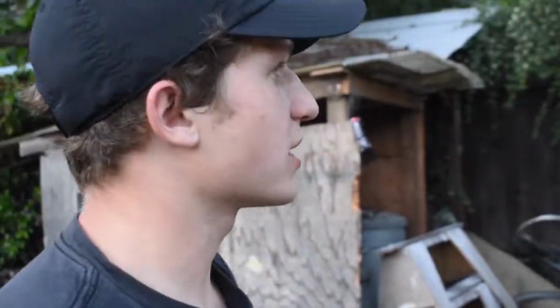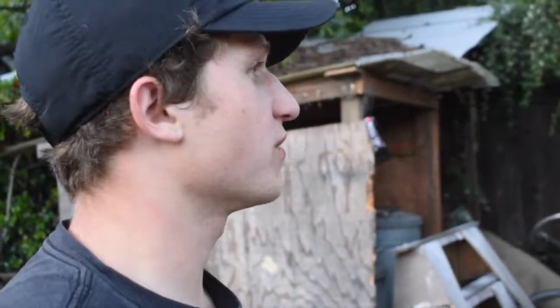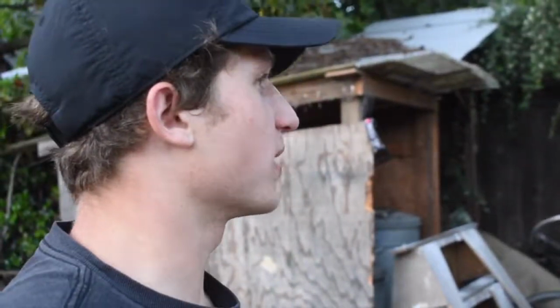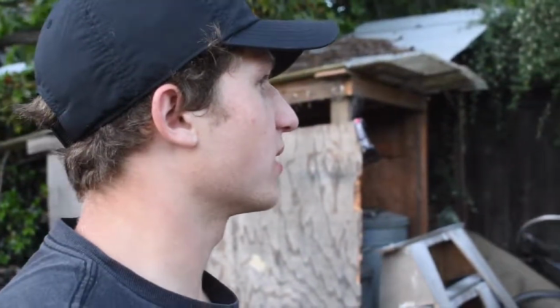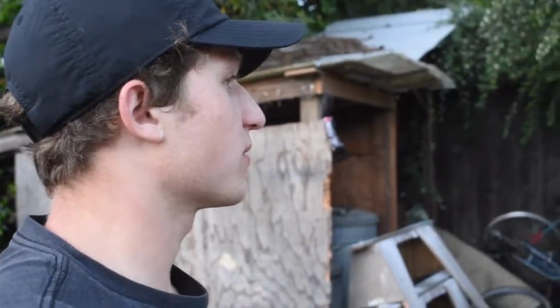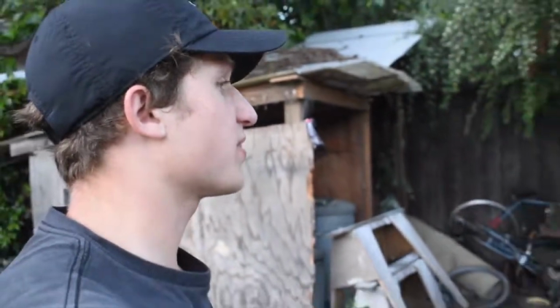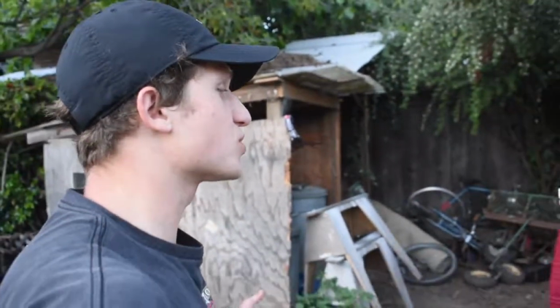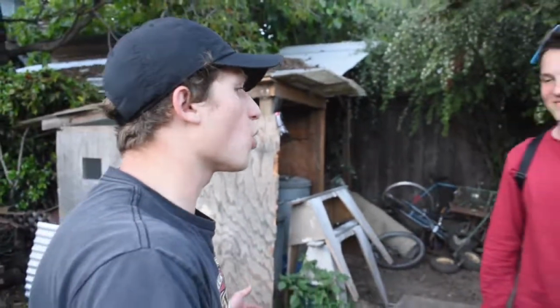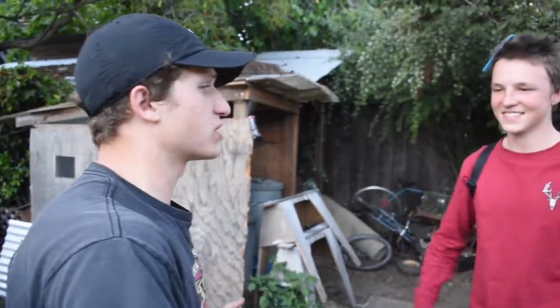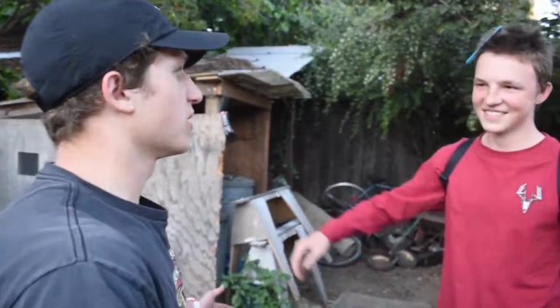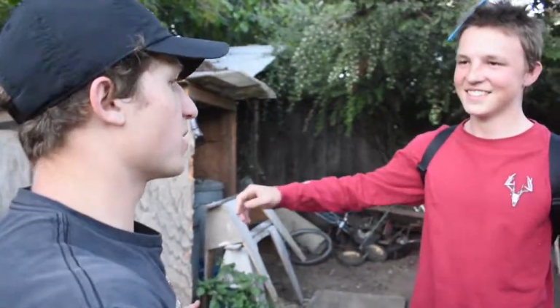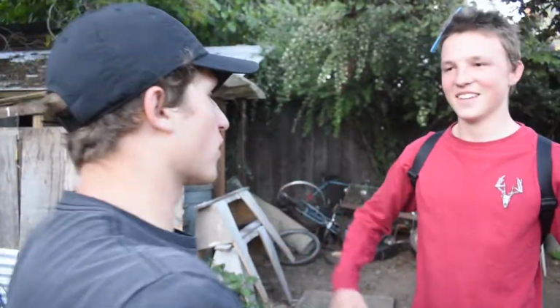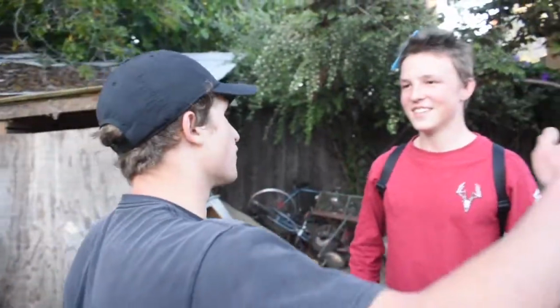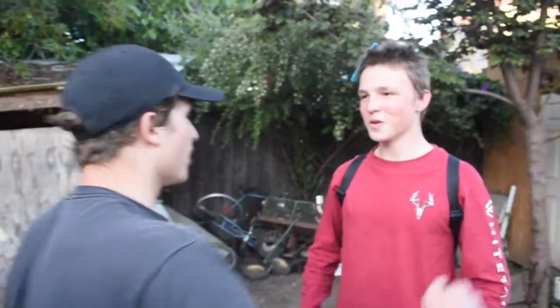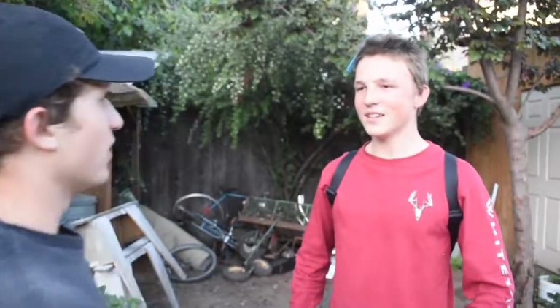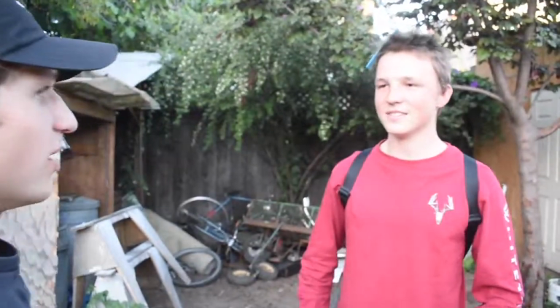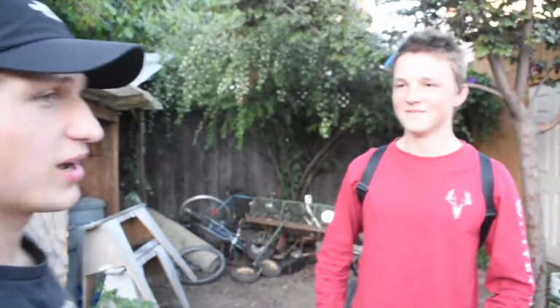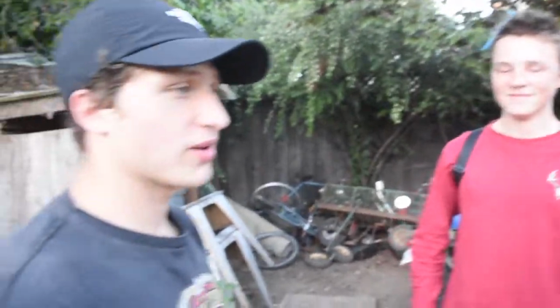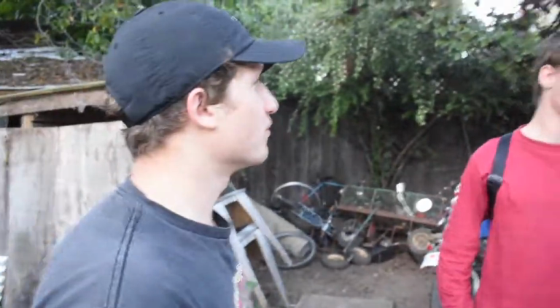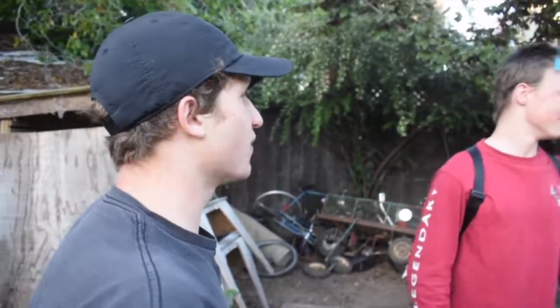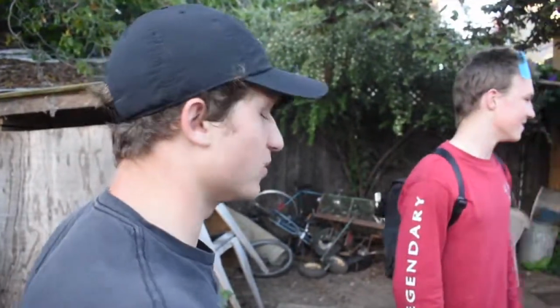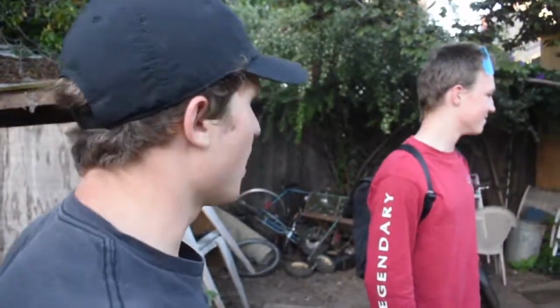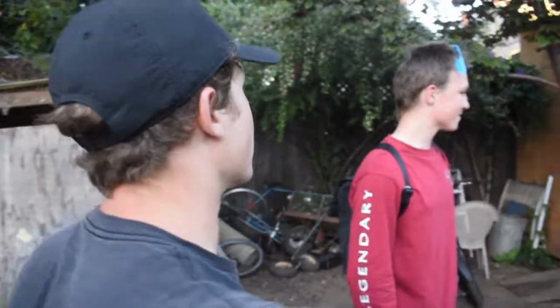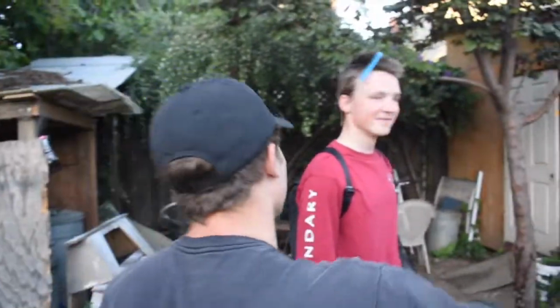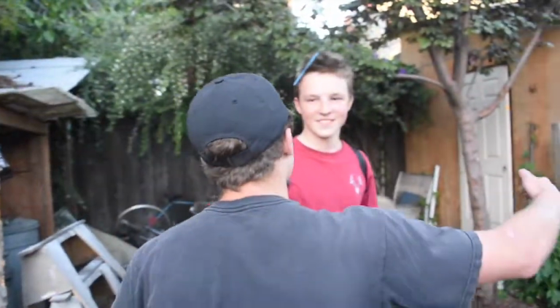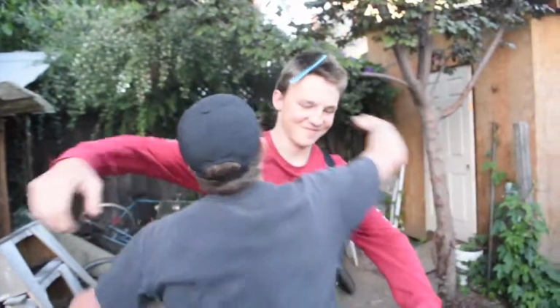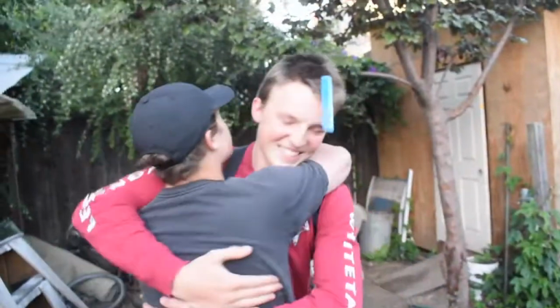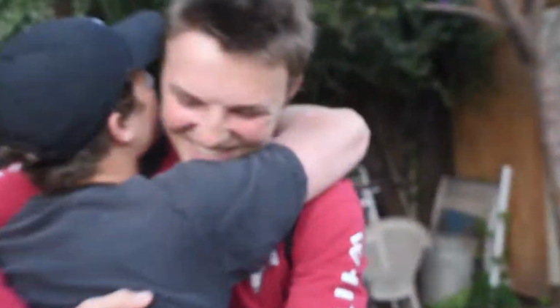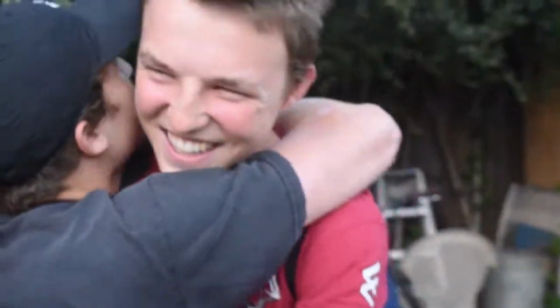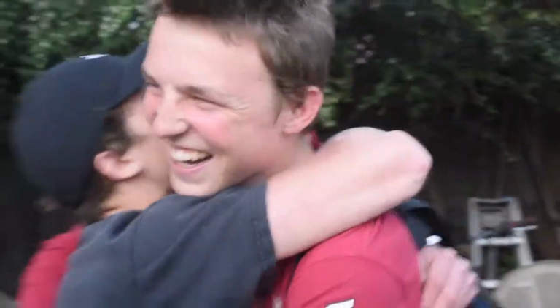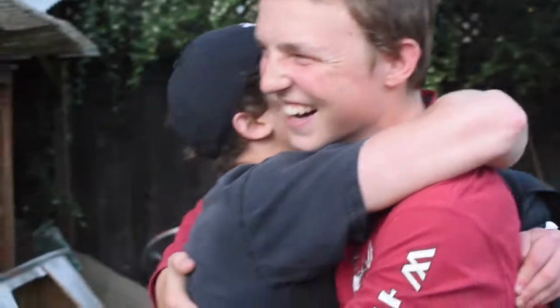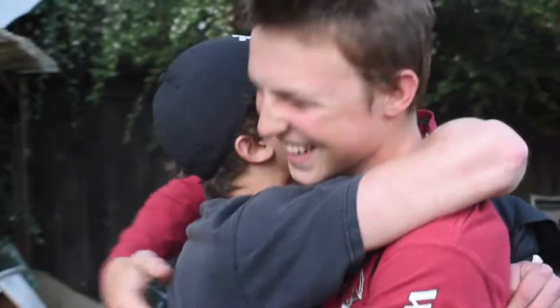I just want to give you a big hug. Thank you so much for being one of our most valued, our most valued customer. Thank you, Xavier.